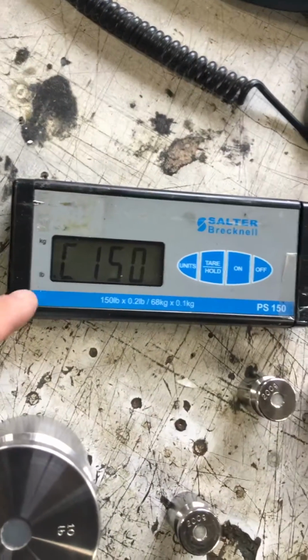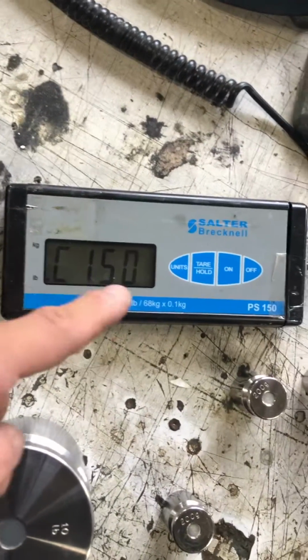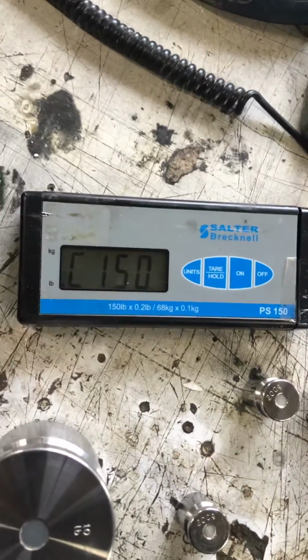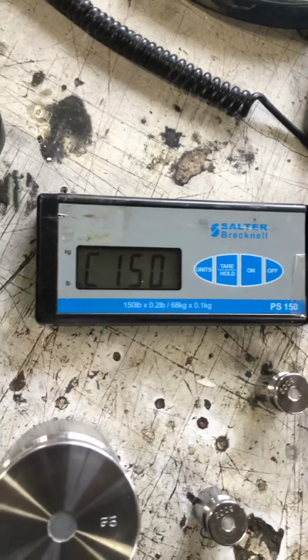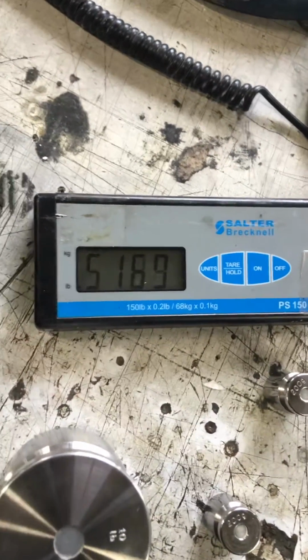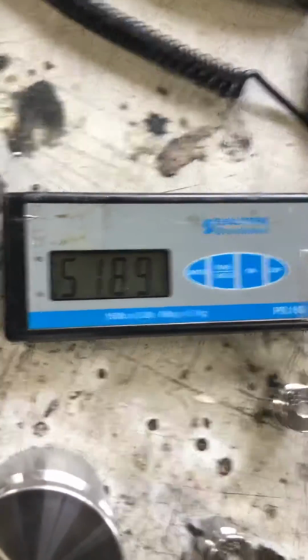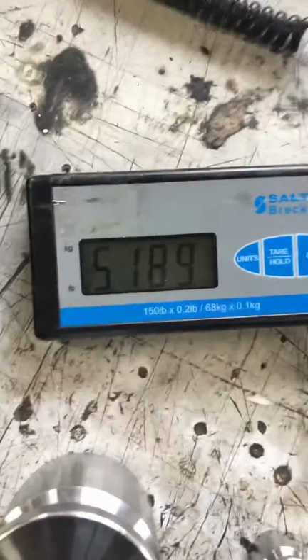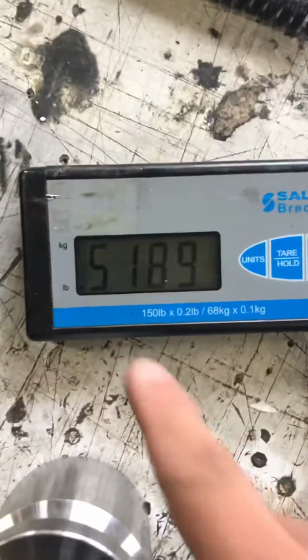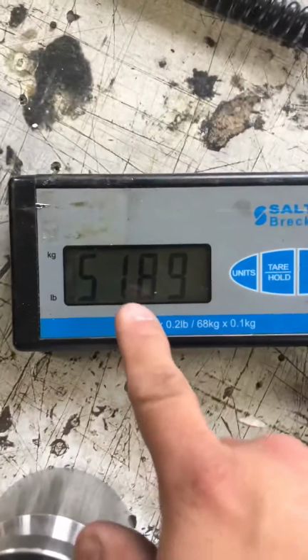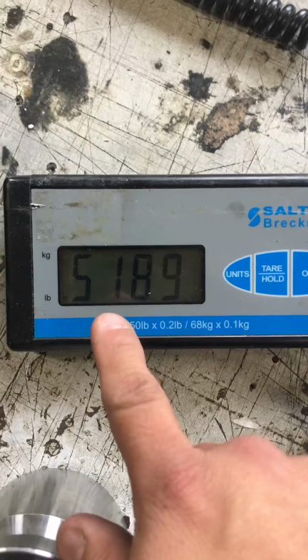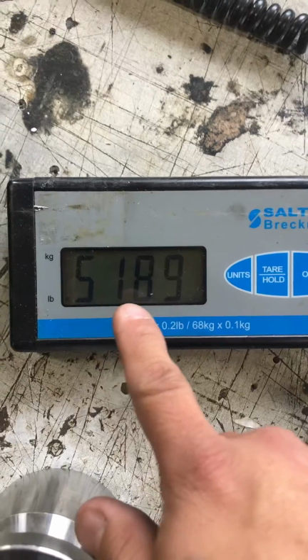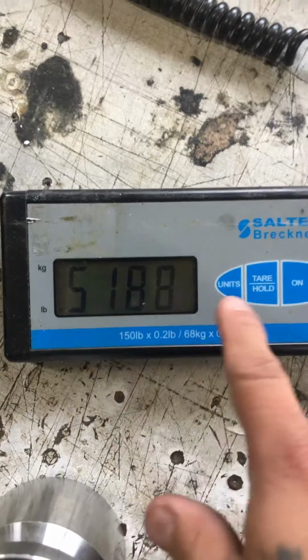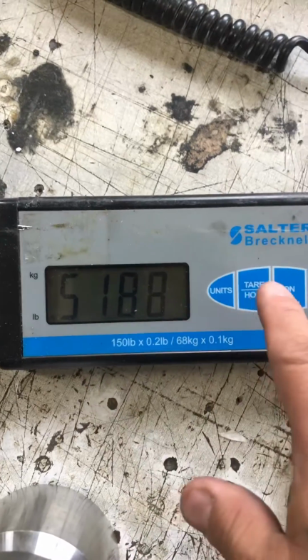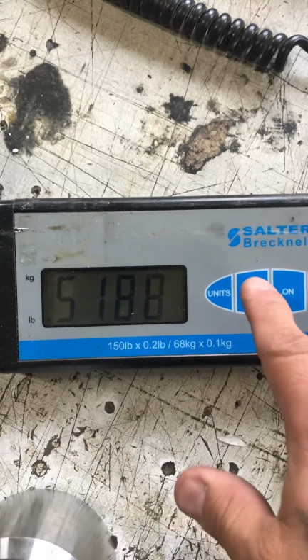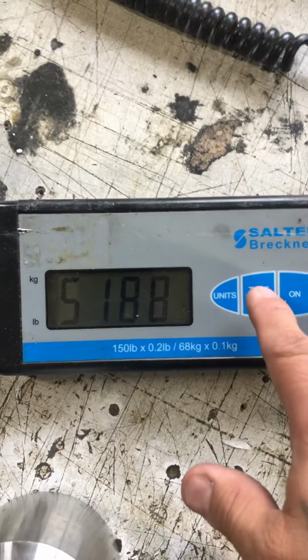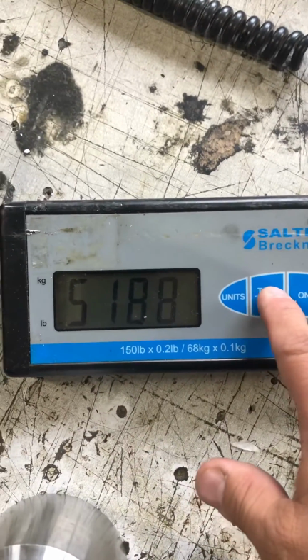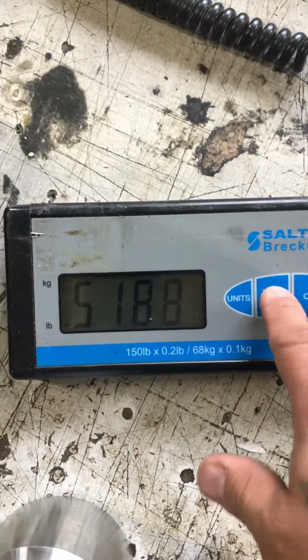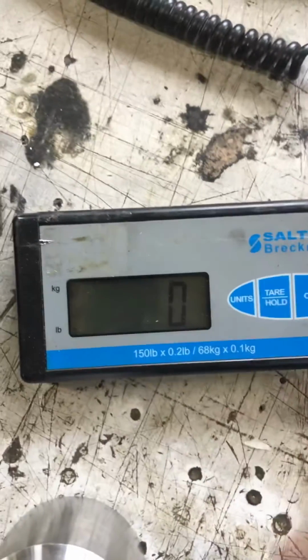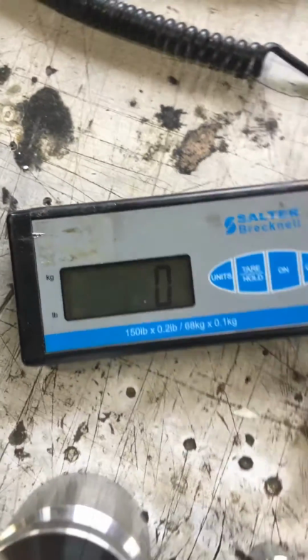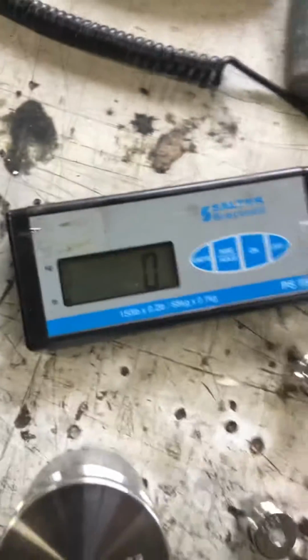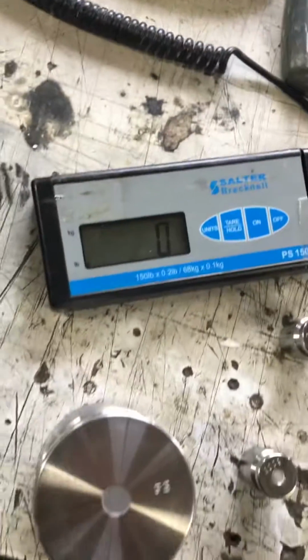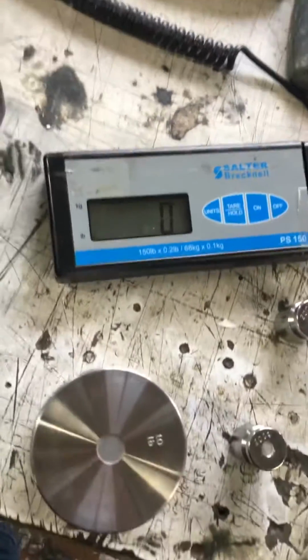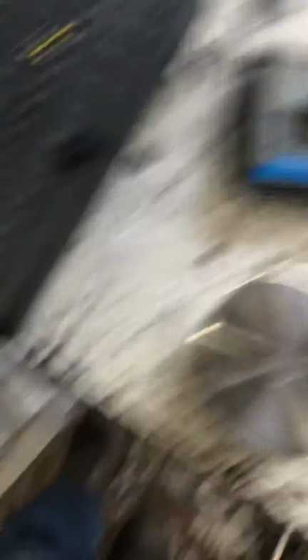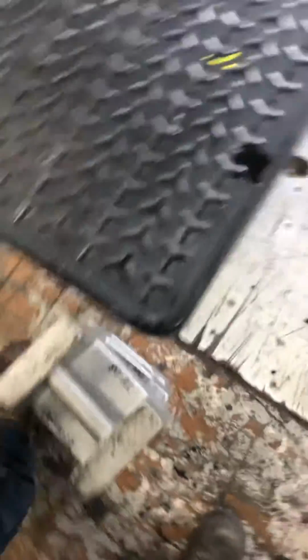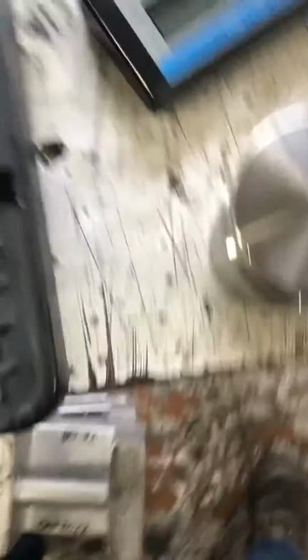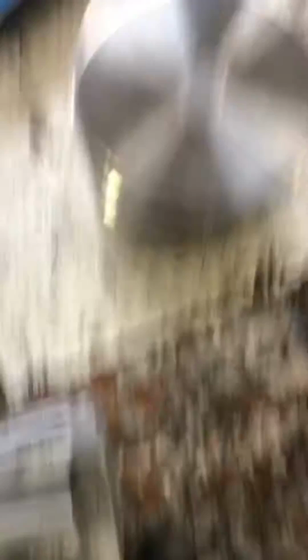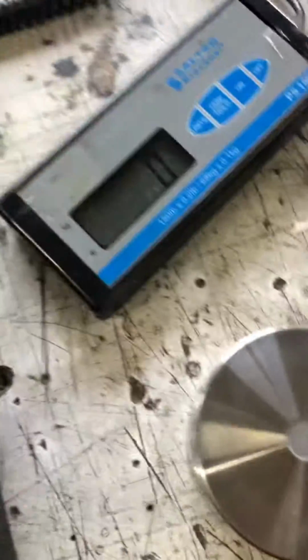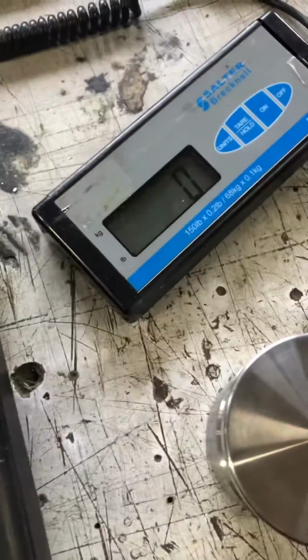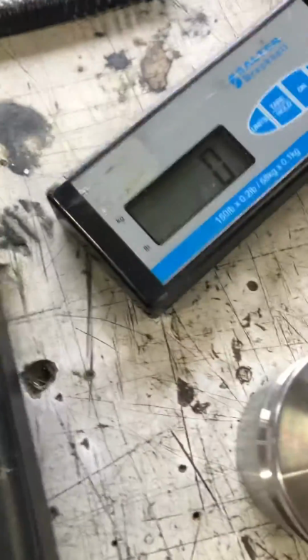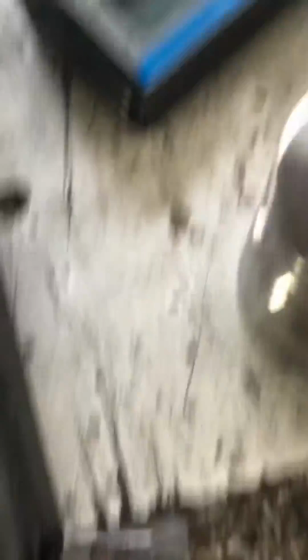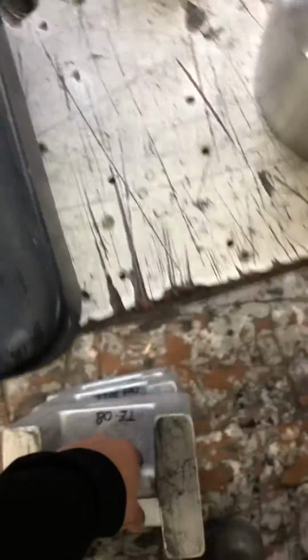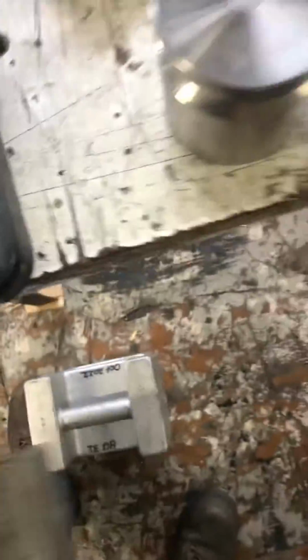It shows C150 and pounds. So you're going to press here to zero that, and then from there you're going to add what that C number was, which was 150.